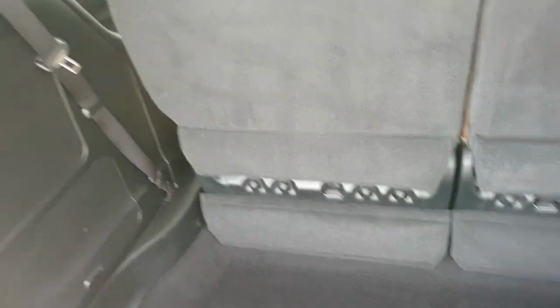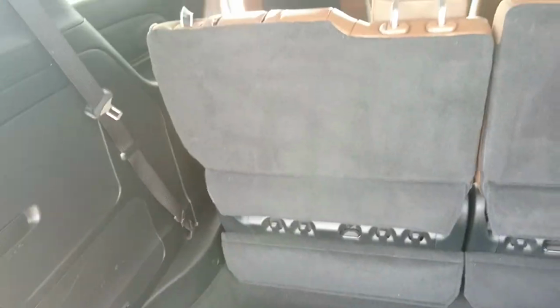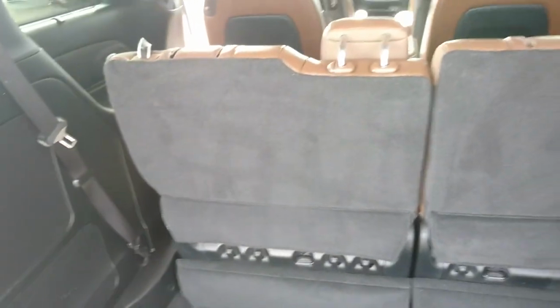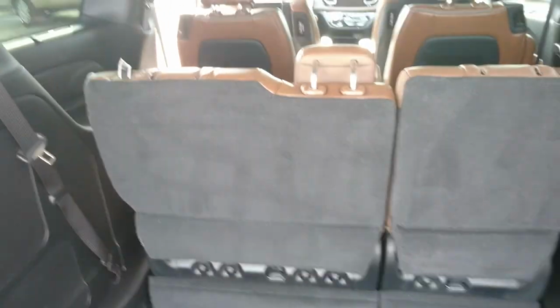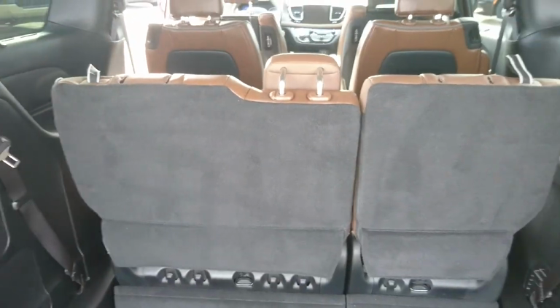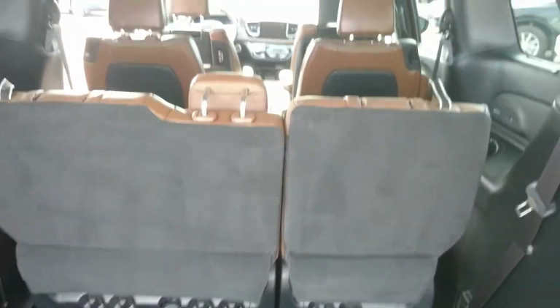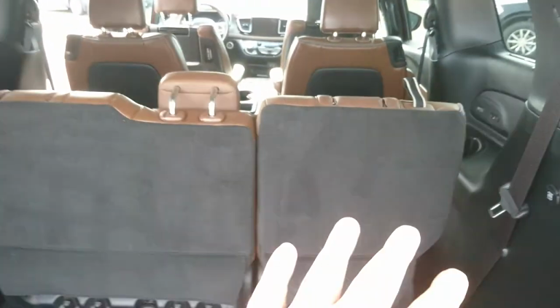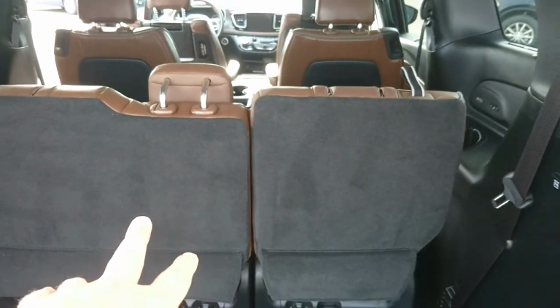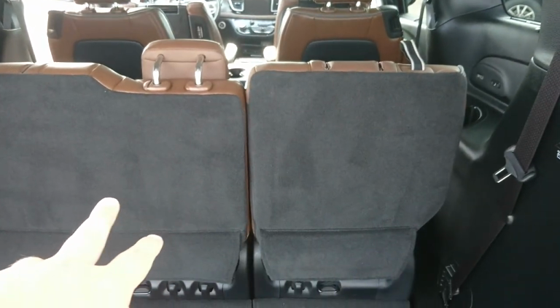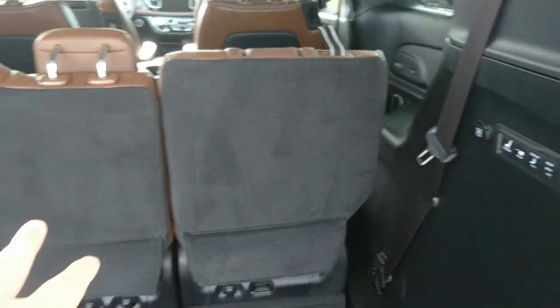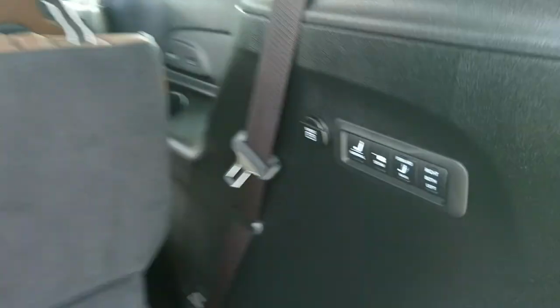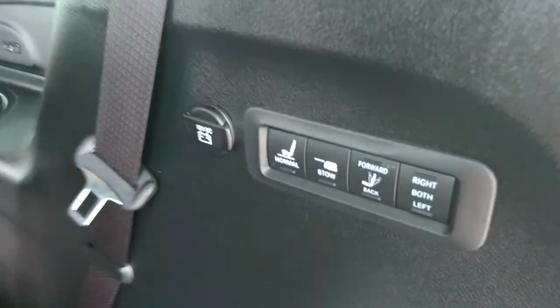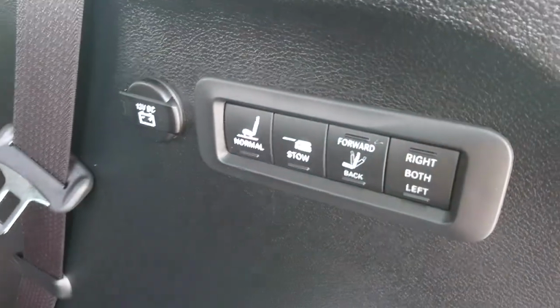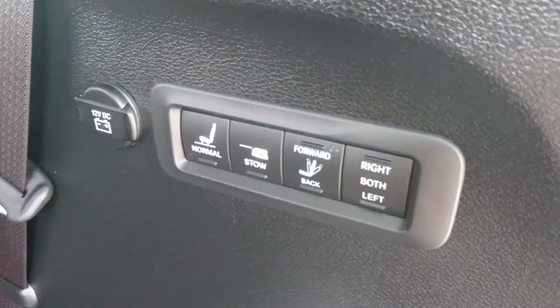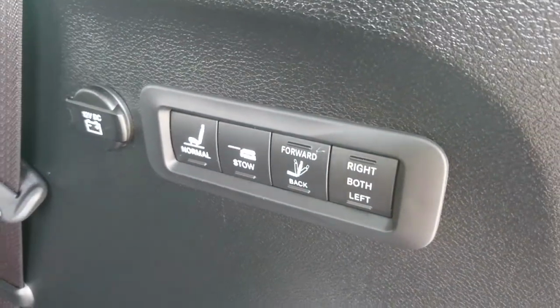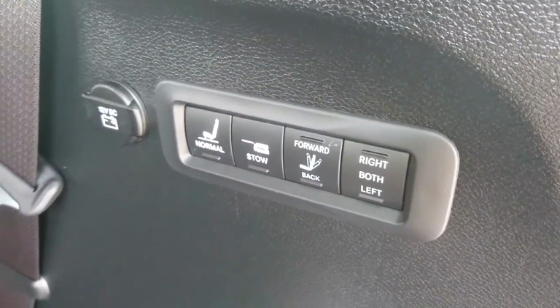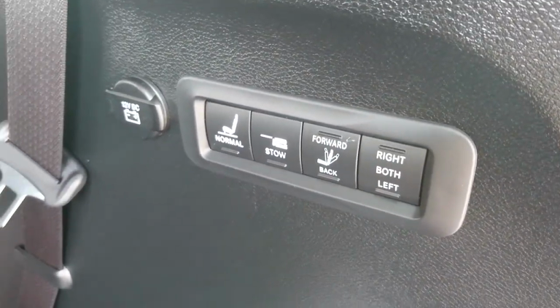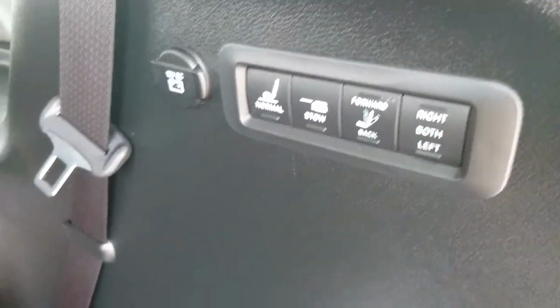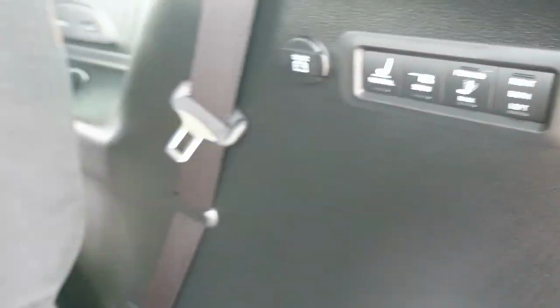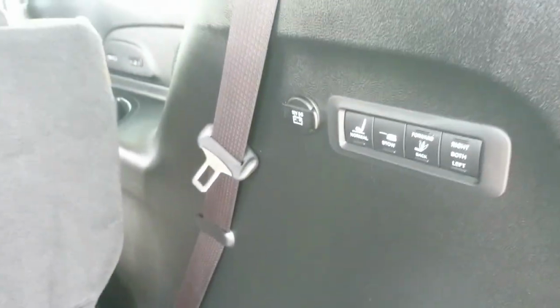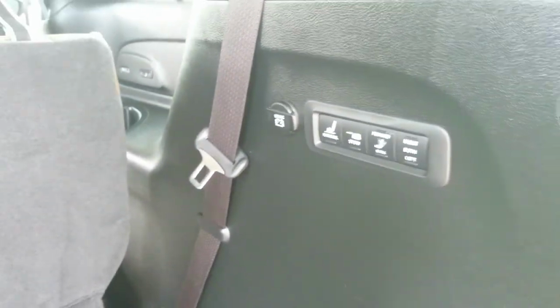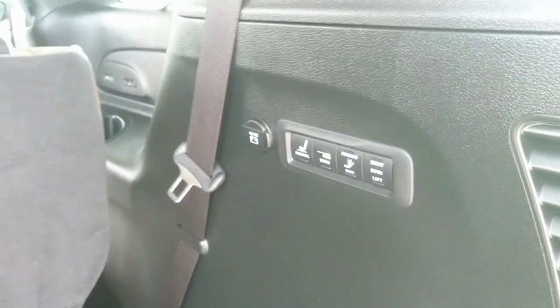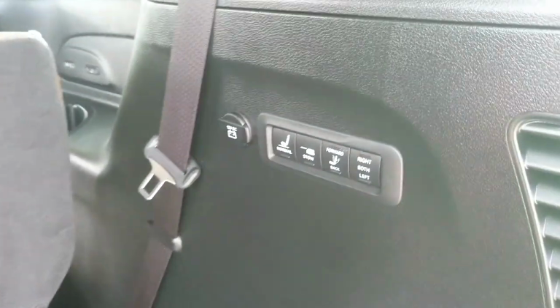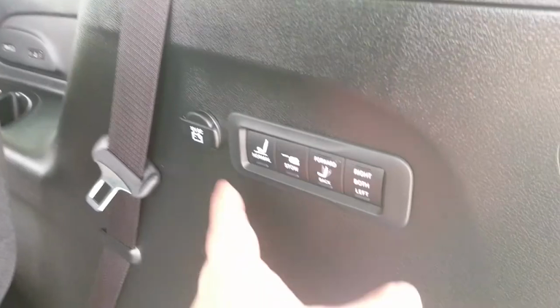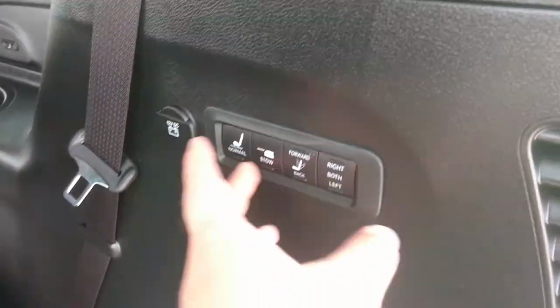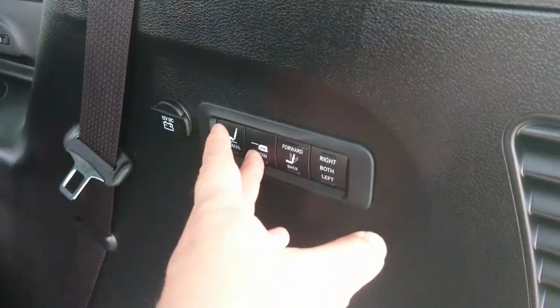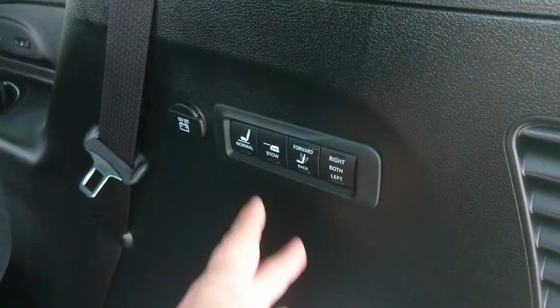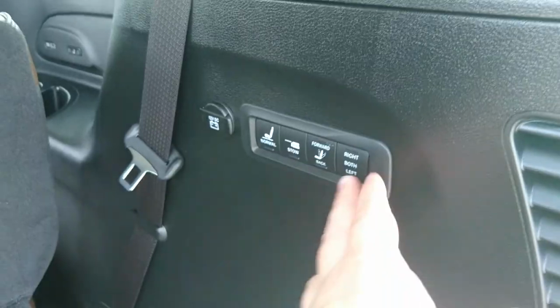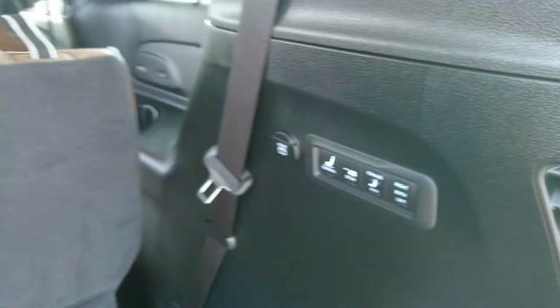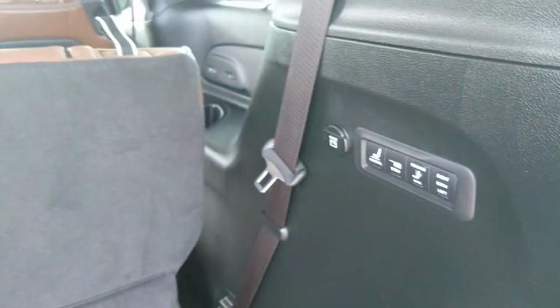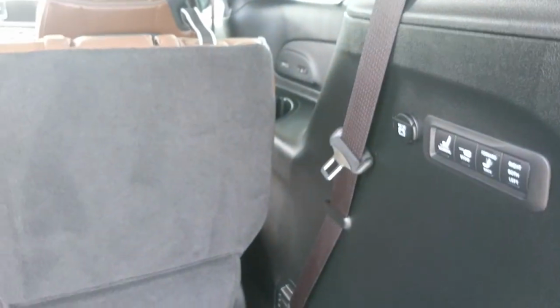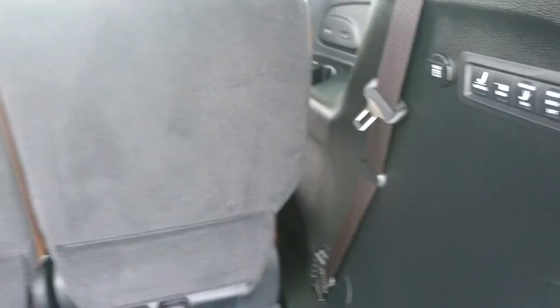Now back here, this third row seat is powered and we have all of your power options here to stow it. Really nice and easy — you can stow them, you can put them in normal mode, you can do both. You can do just the left, just the right.